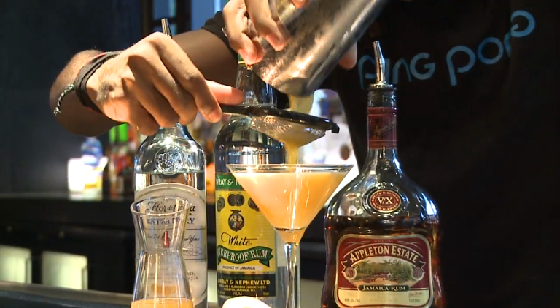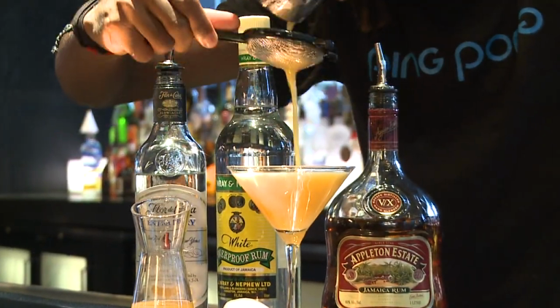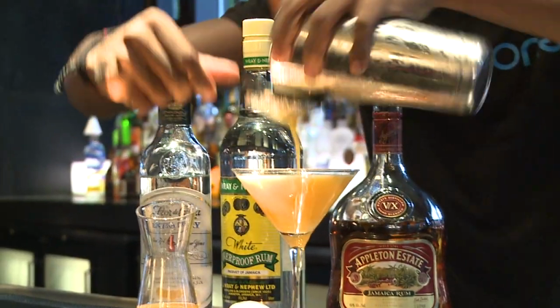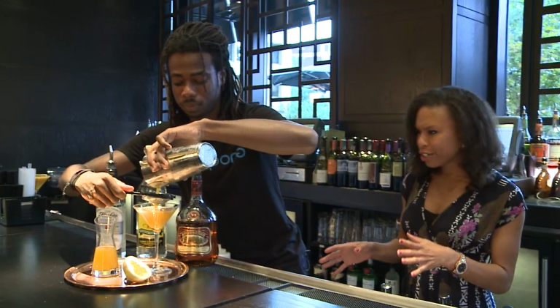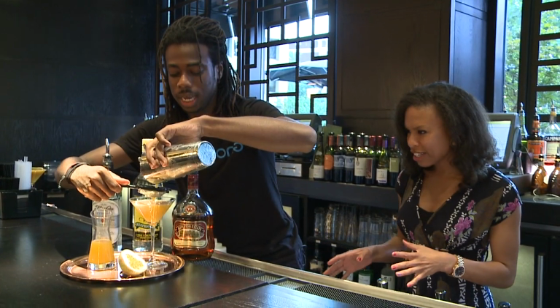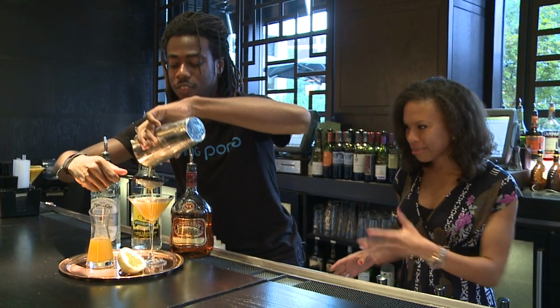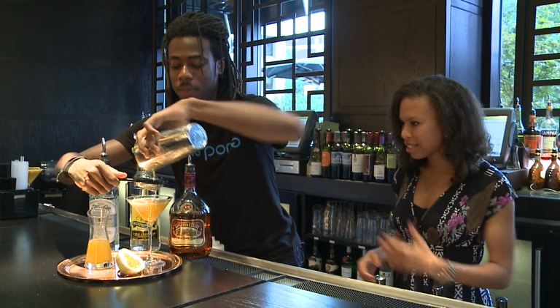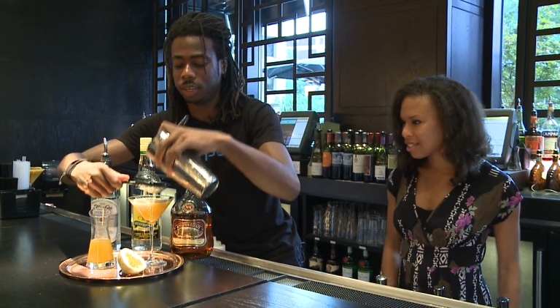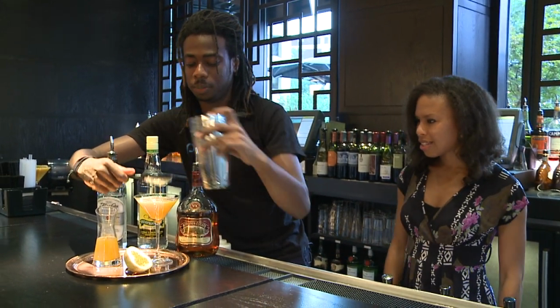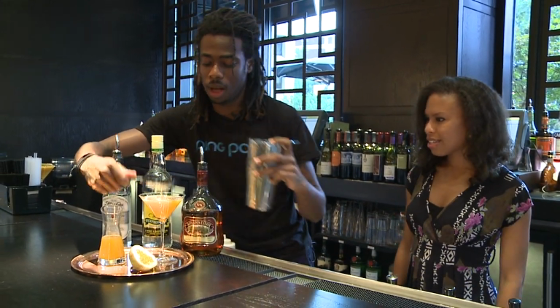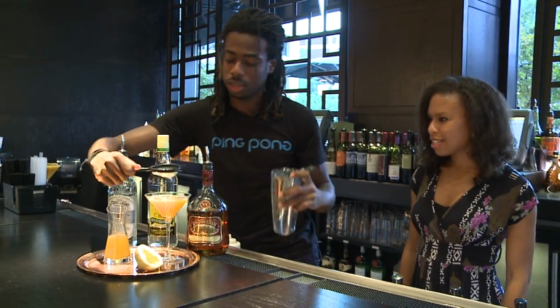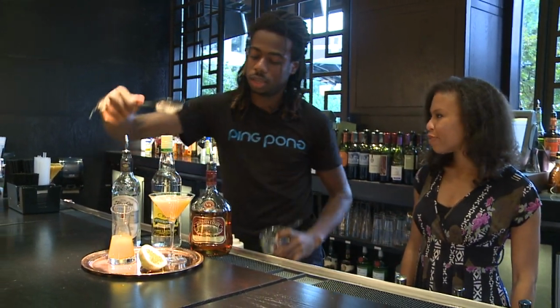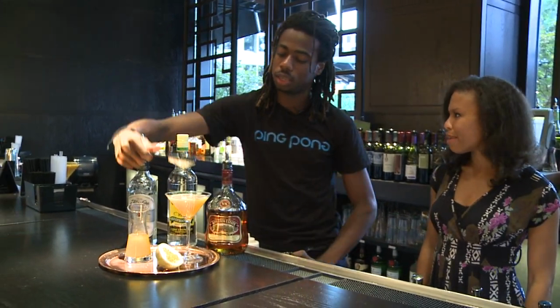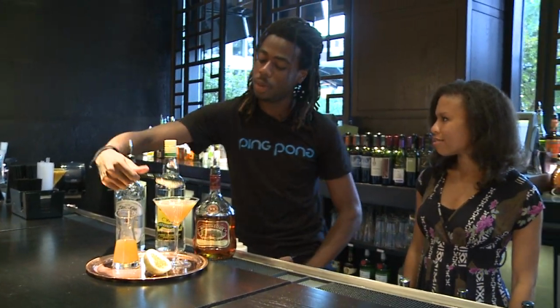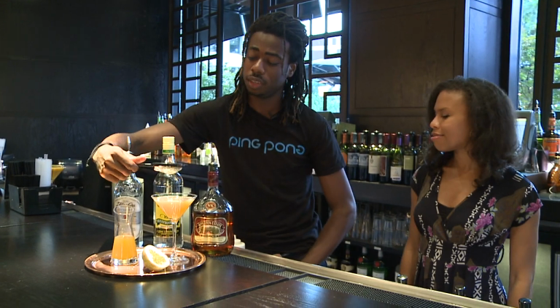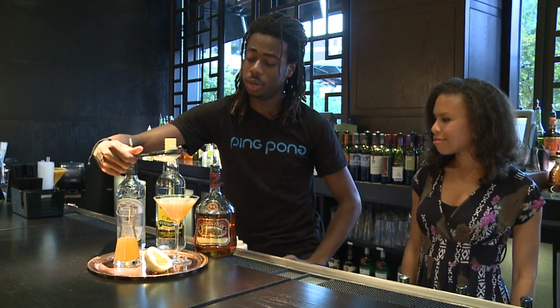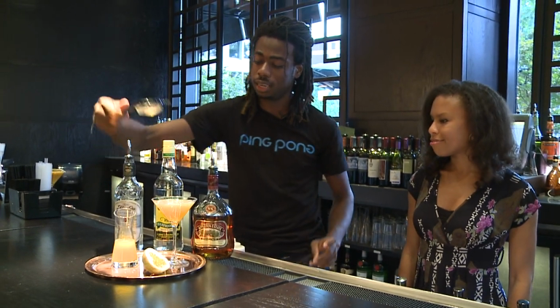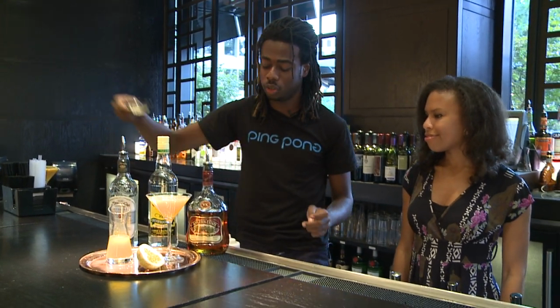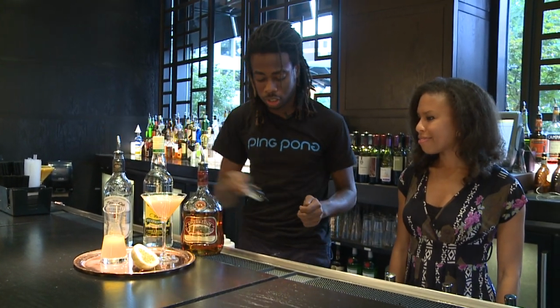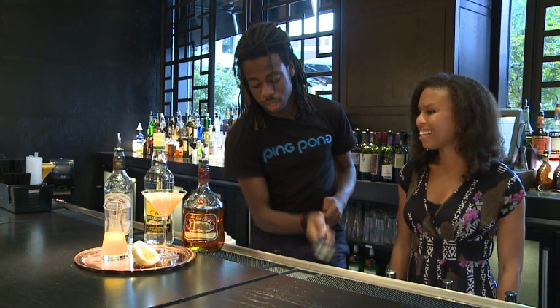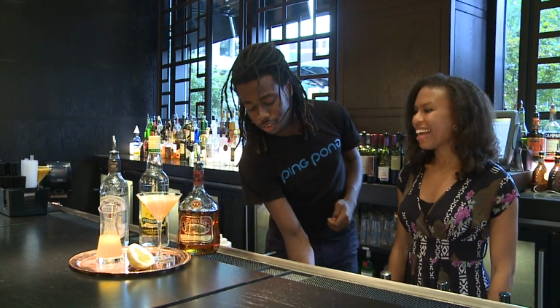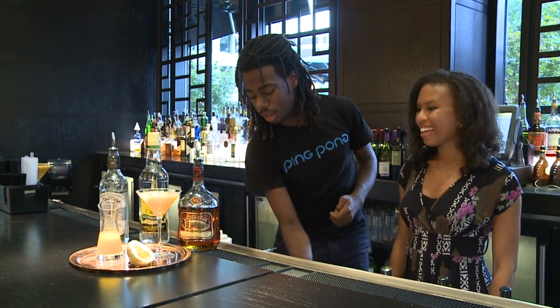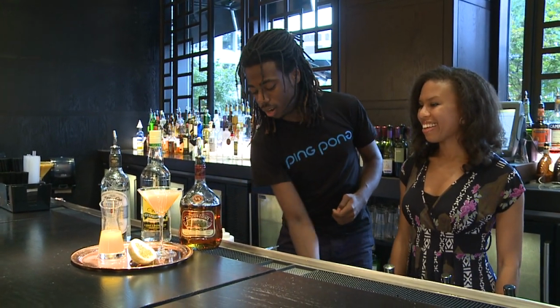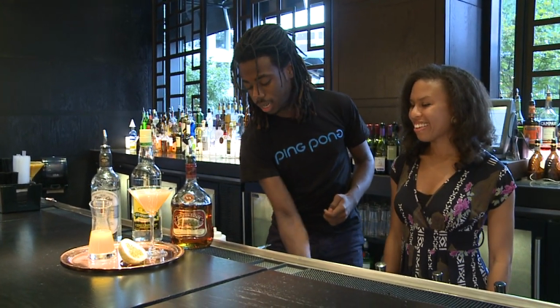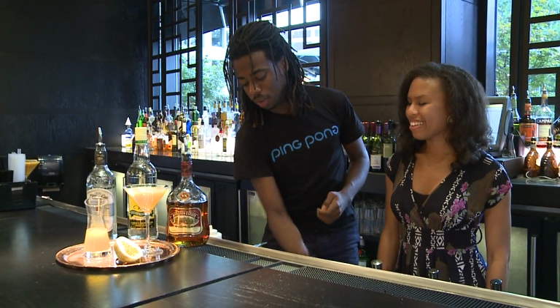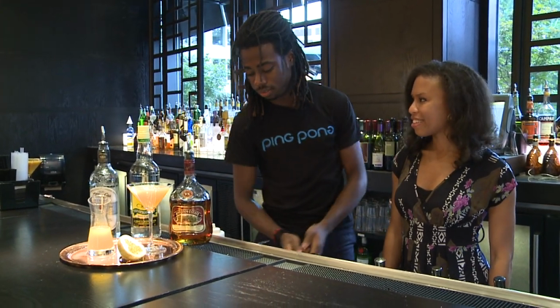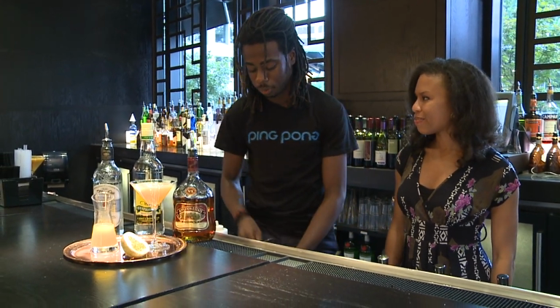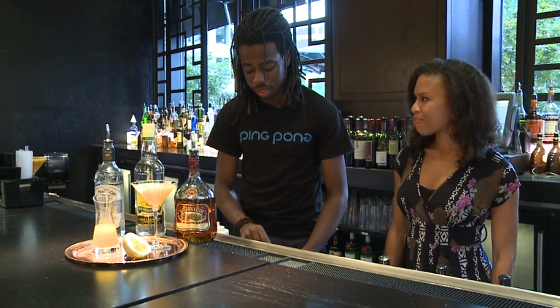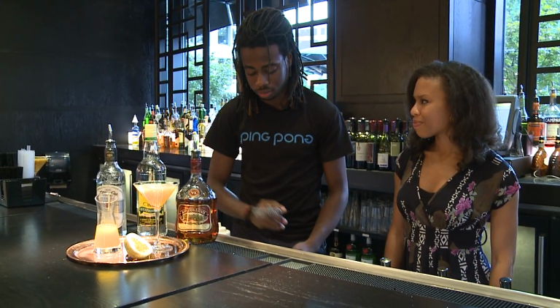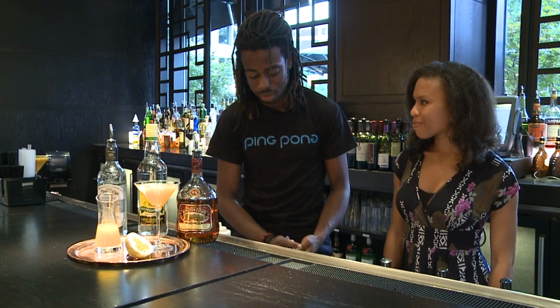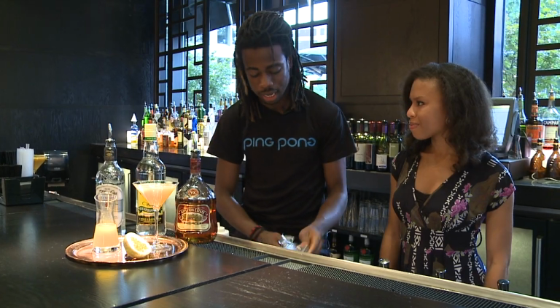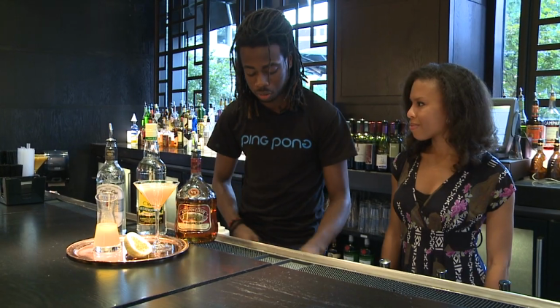Is this a really popular drink? It is very popular here at Ping Pong, especially for the summer. And it's our torch, so it helps our guests celebrate the Olympics — the ones that can't get out to it.